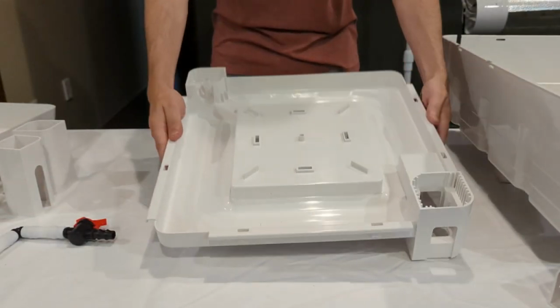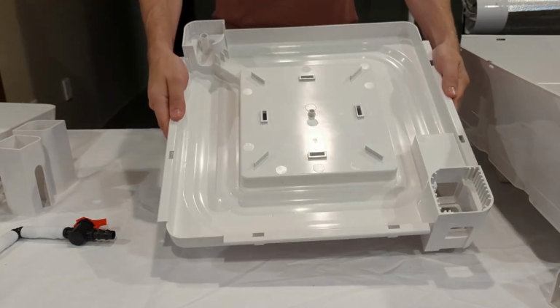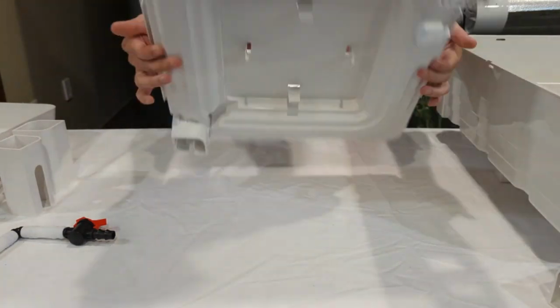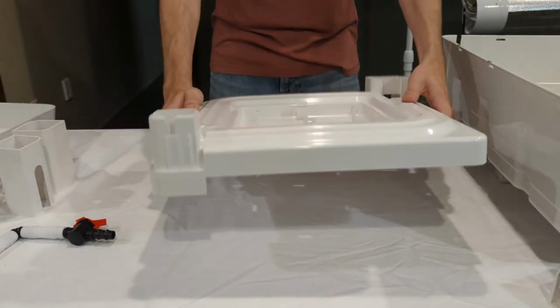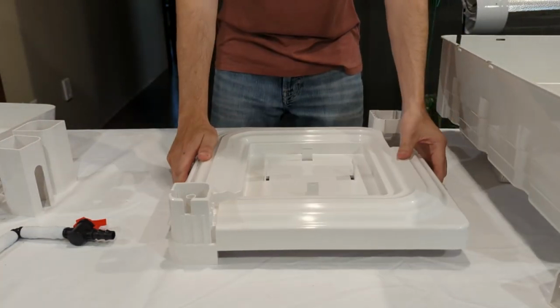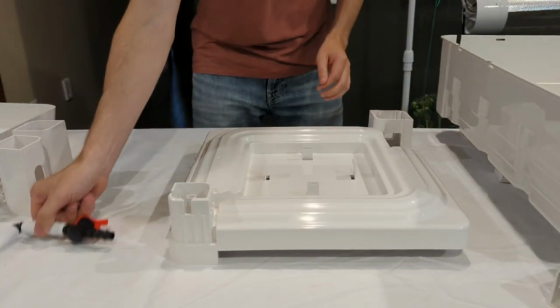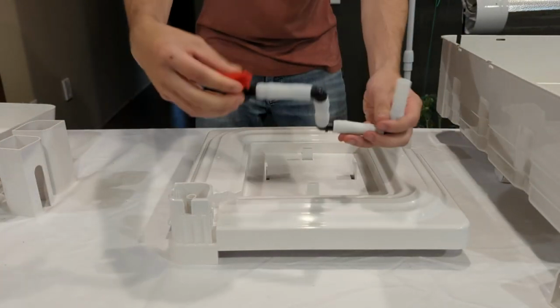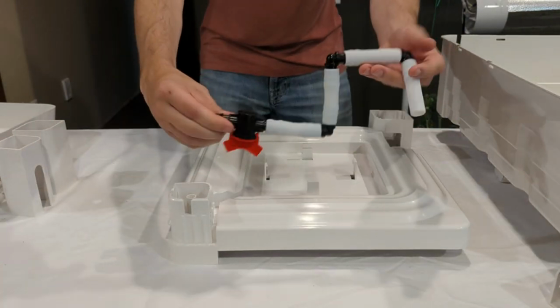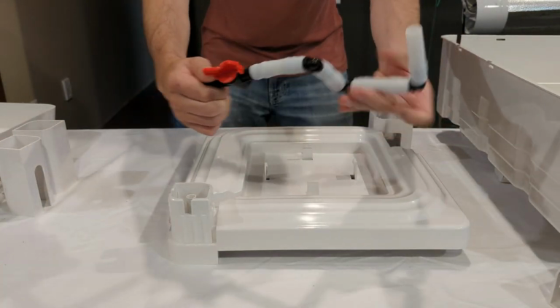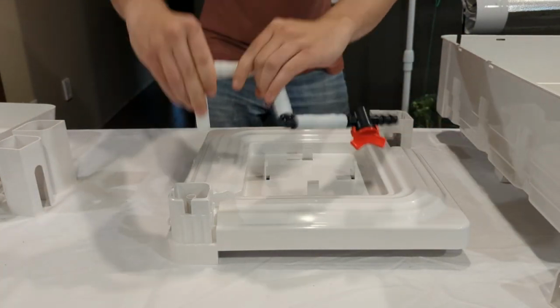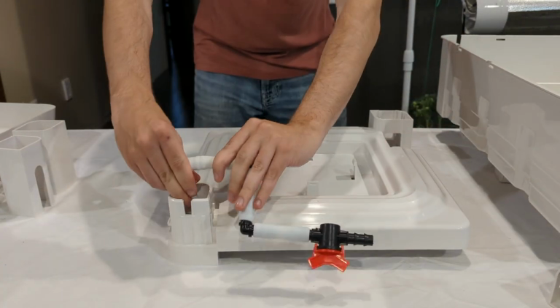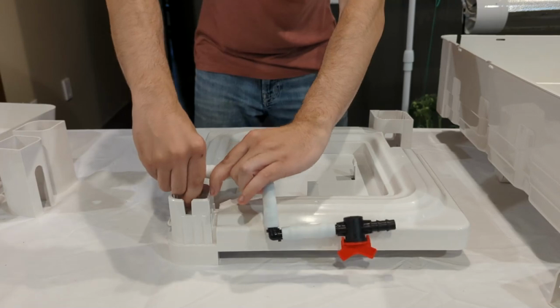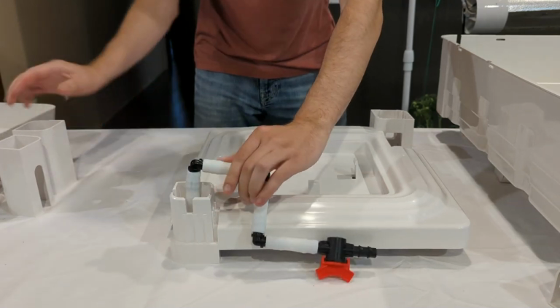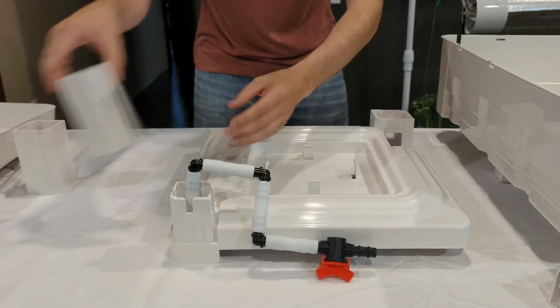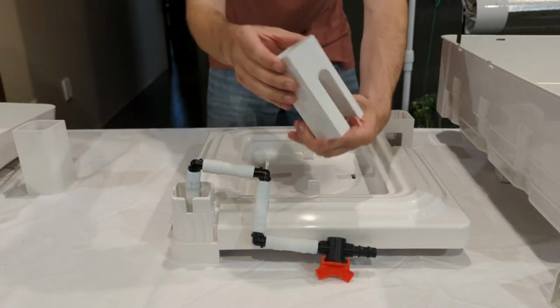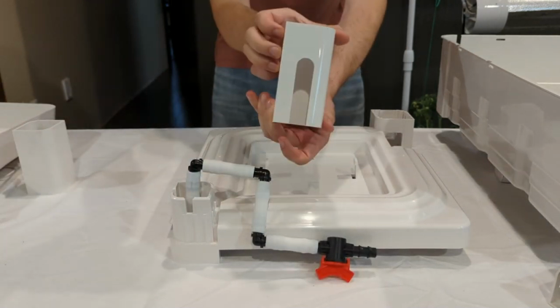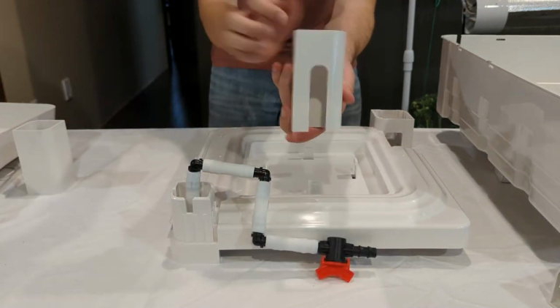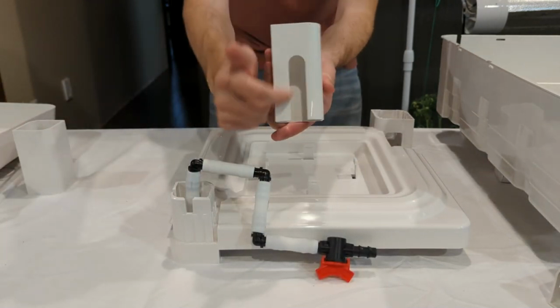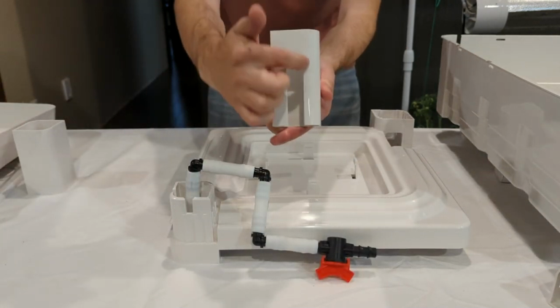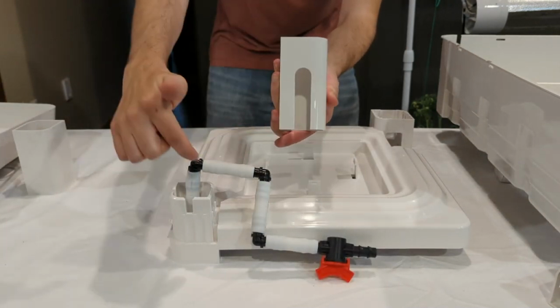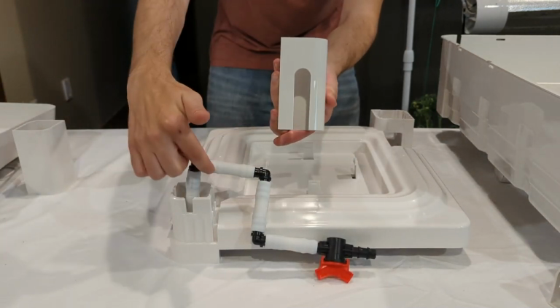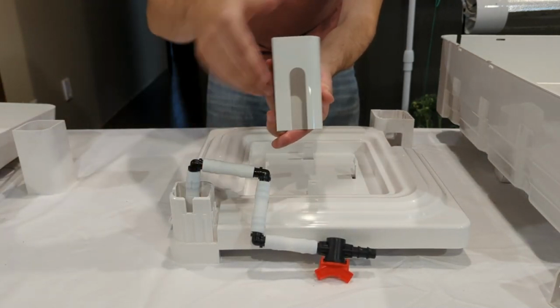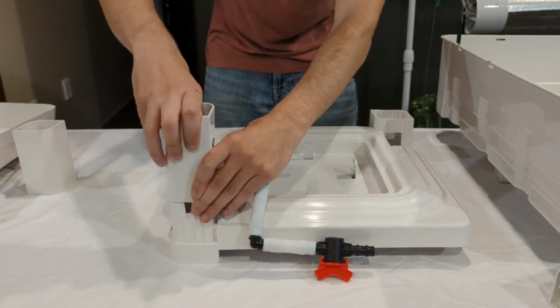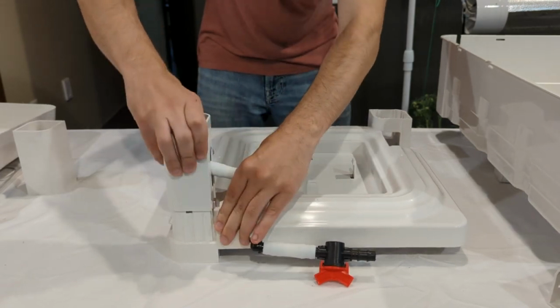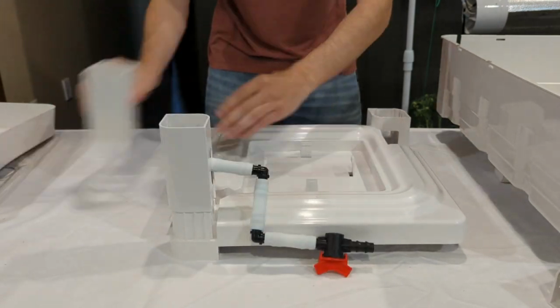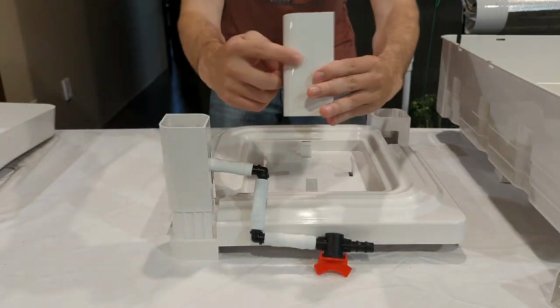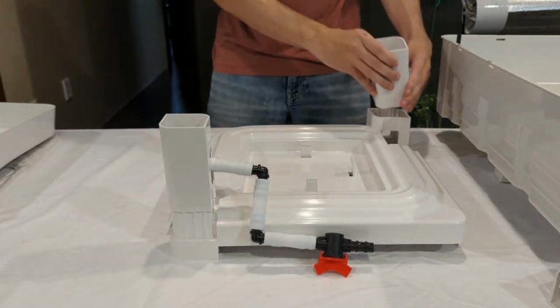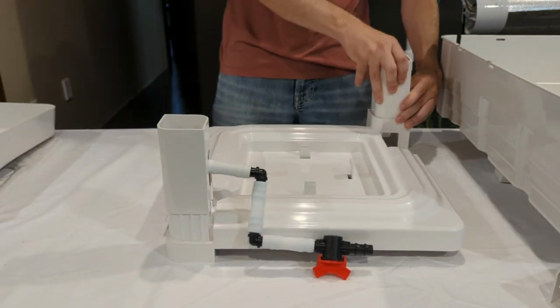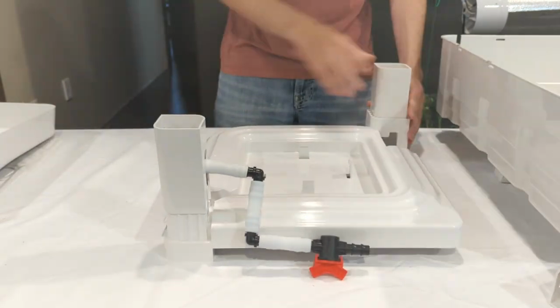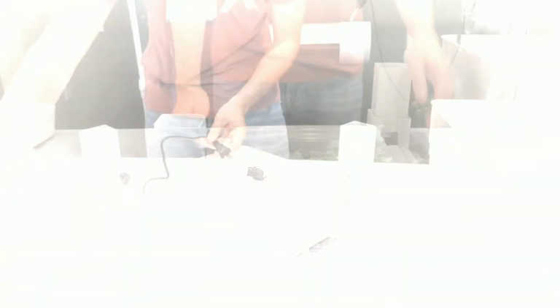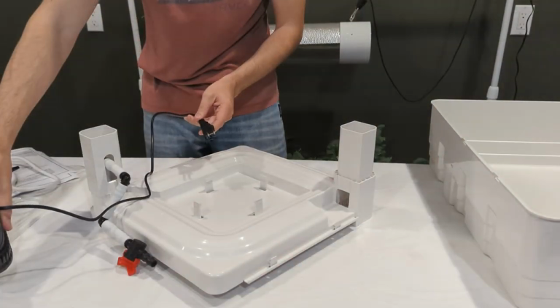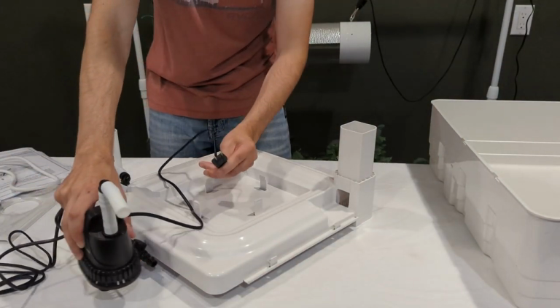Take a tray and flip it over. Take the previous assembly with the valve and push it into the water corner. Look for a small pillar that has a cutout and arrange it so that it fits with that opening to allow for those fittings.